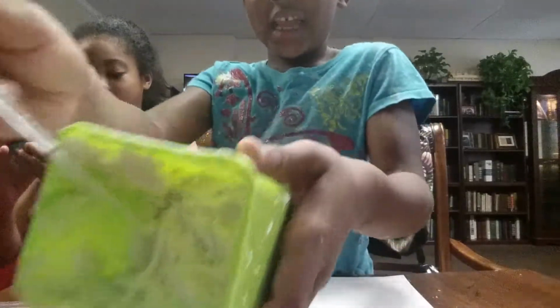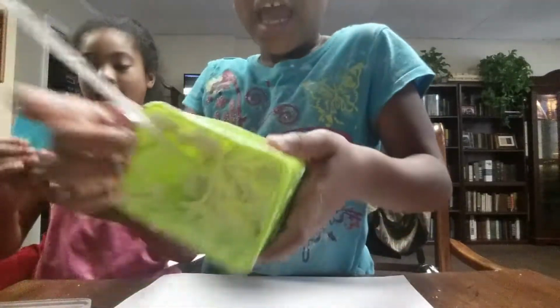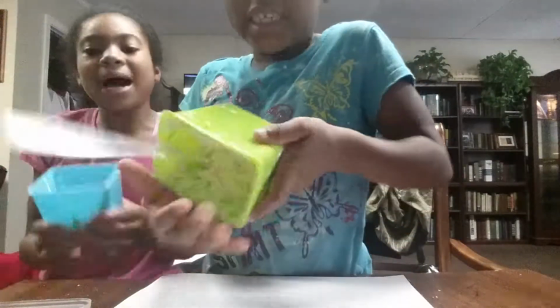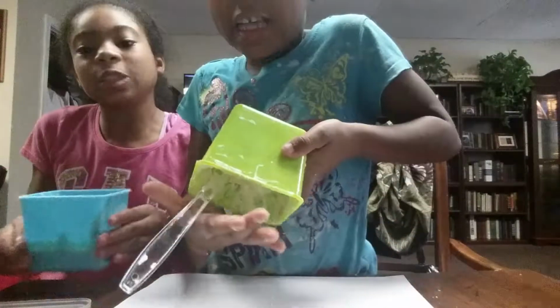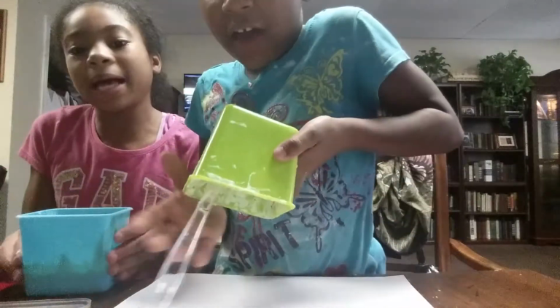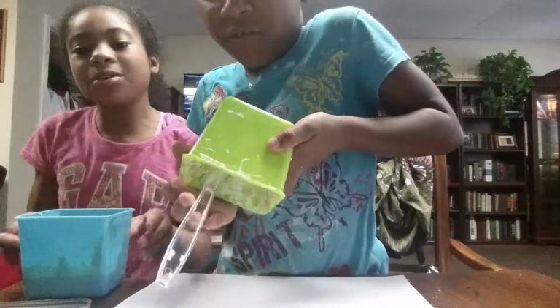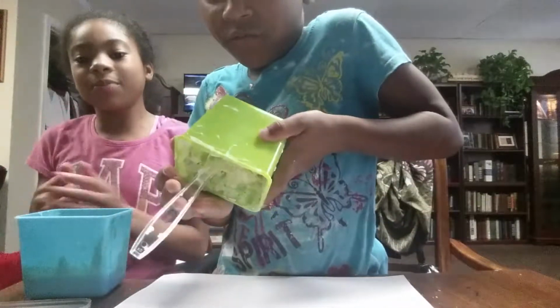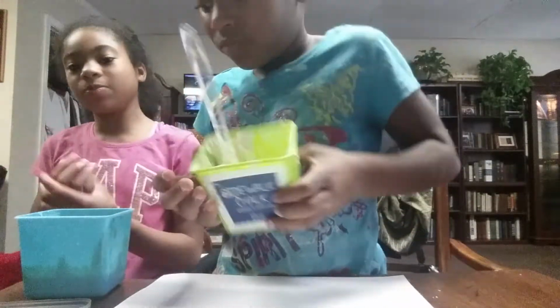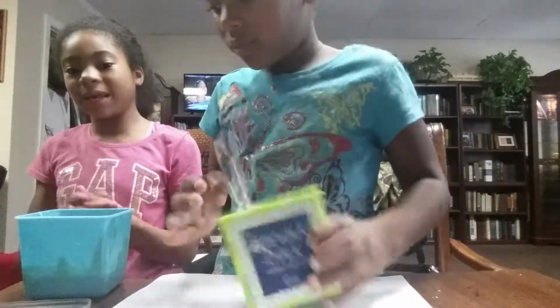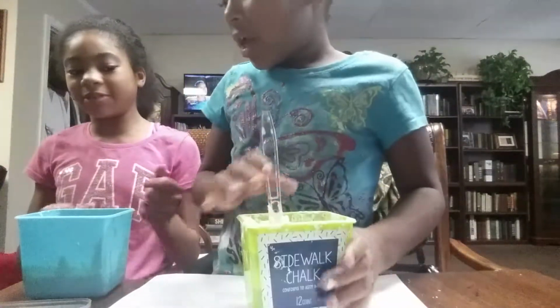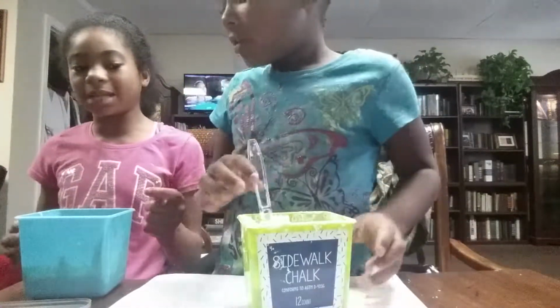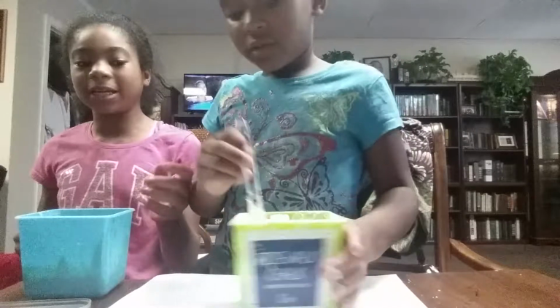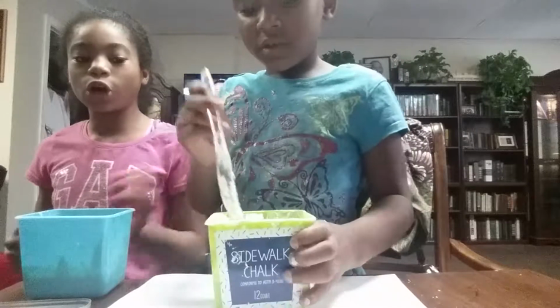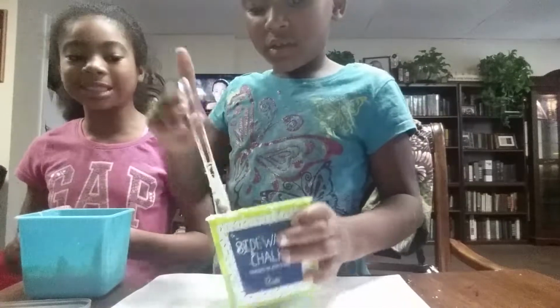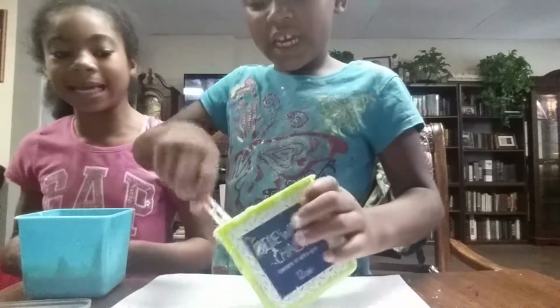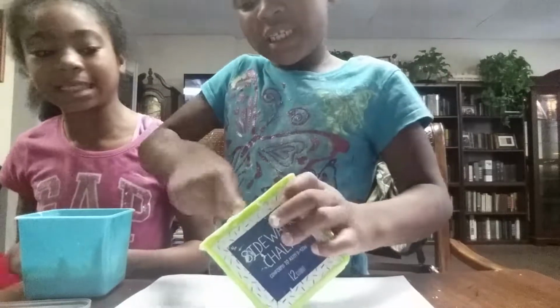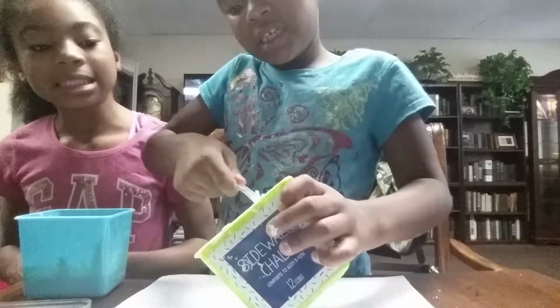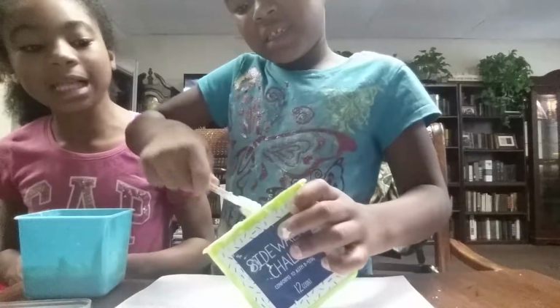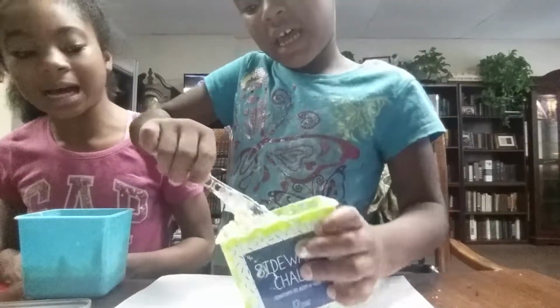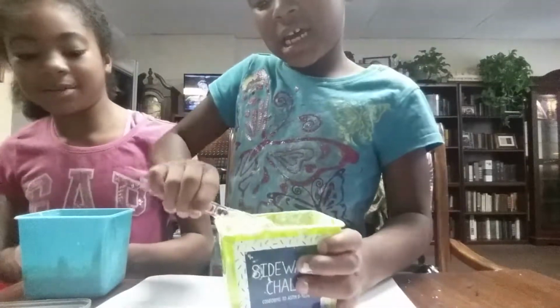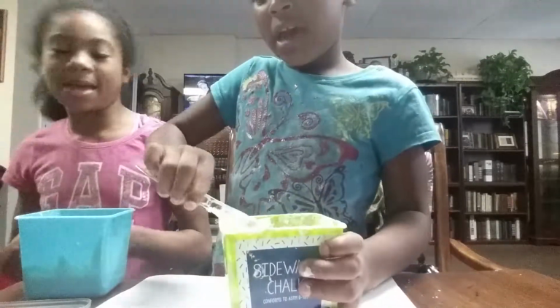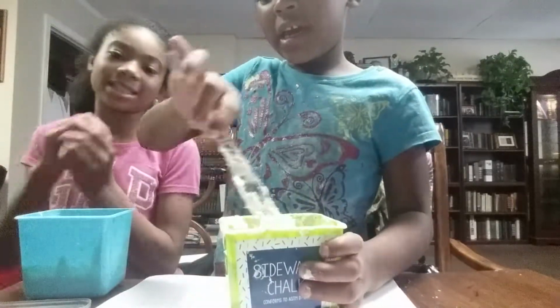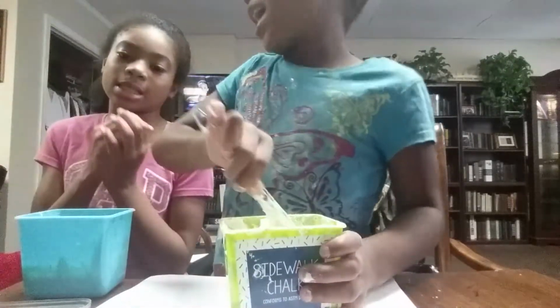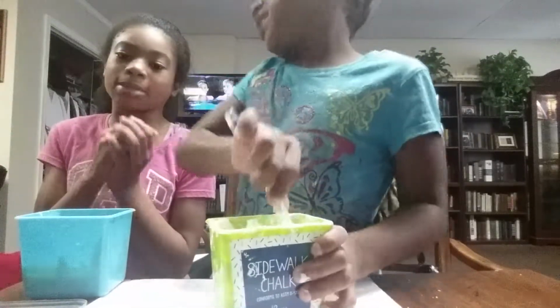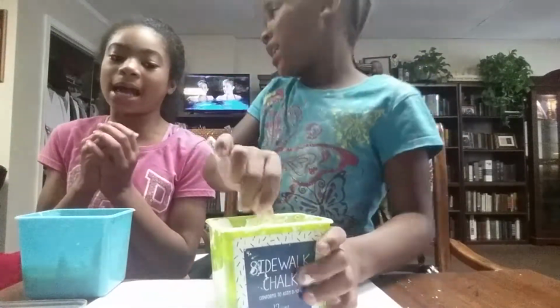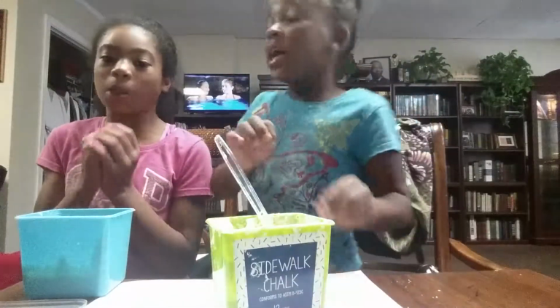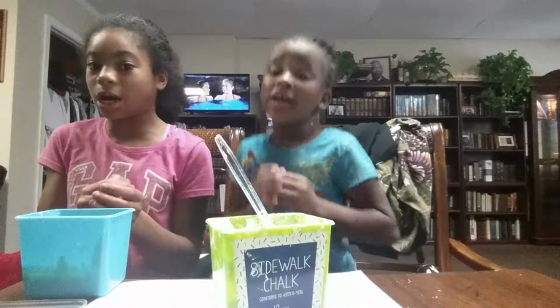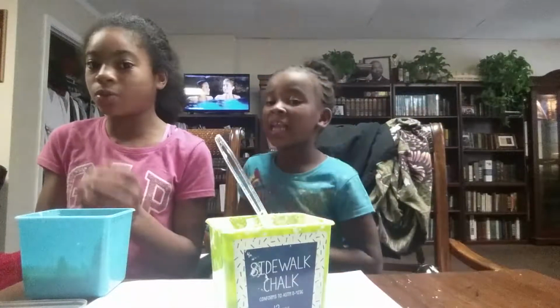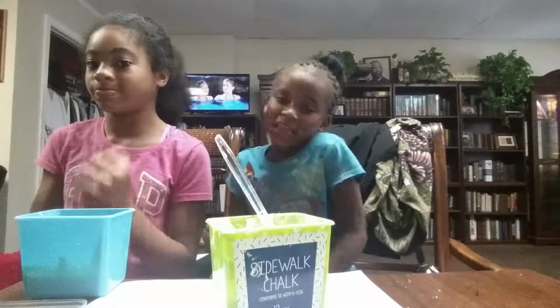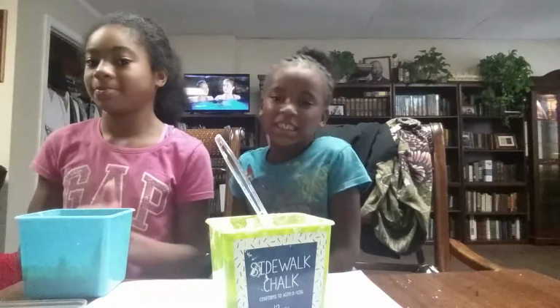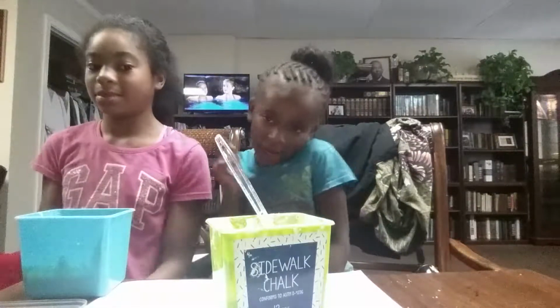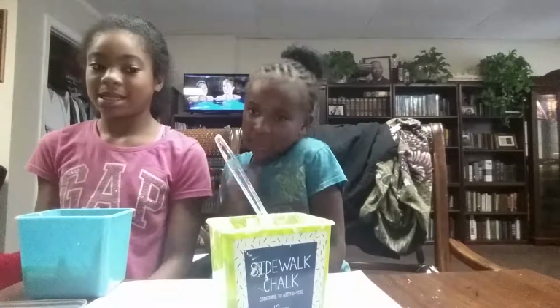See this? Mine is Play-Doh. Hers is slime, and mine is slime slash Play-Doh. And that's my understanding.